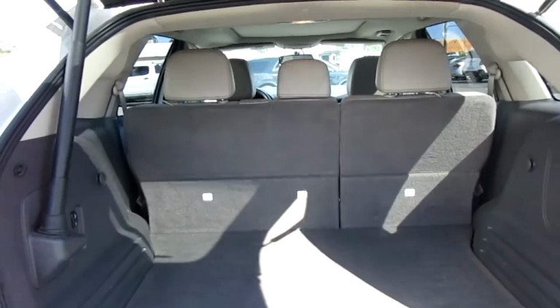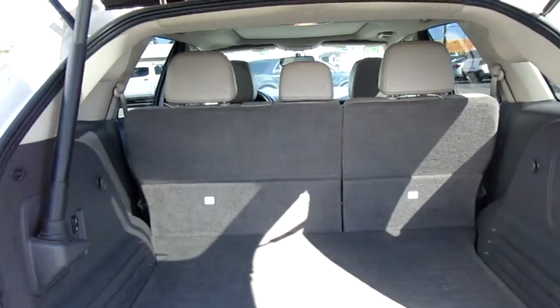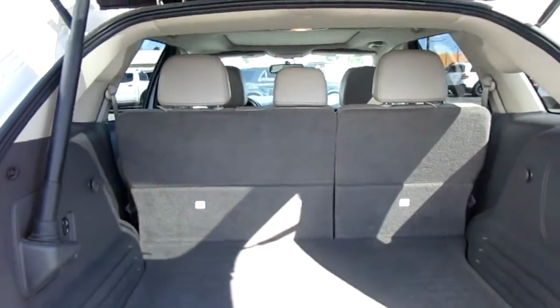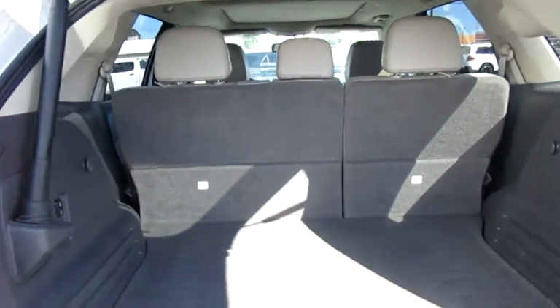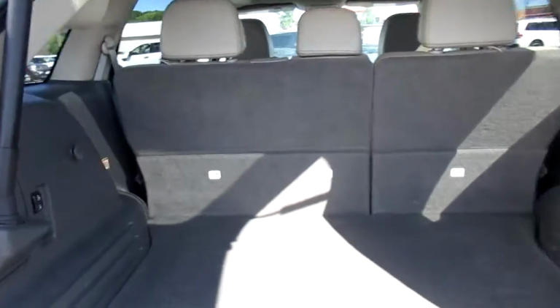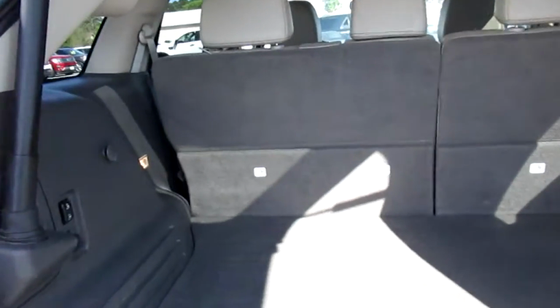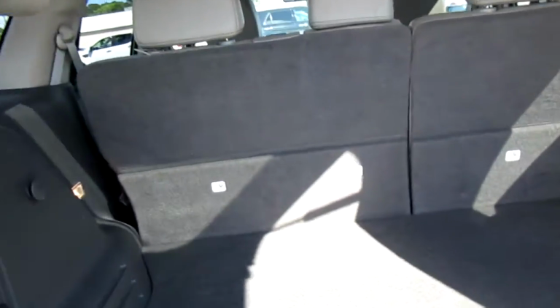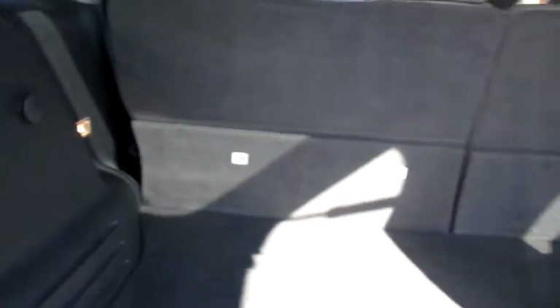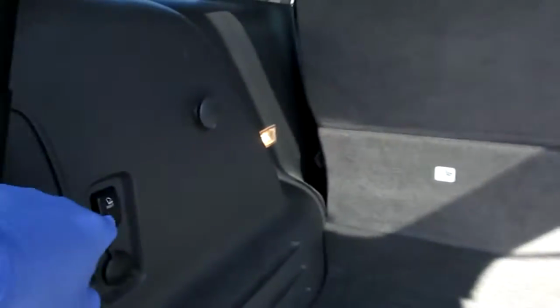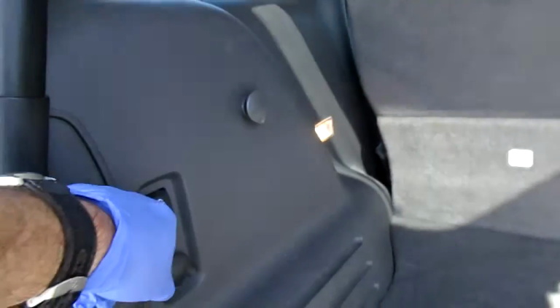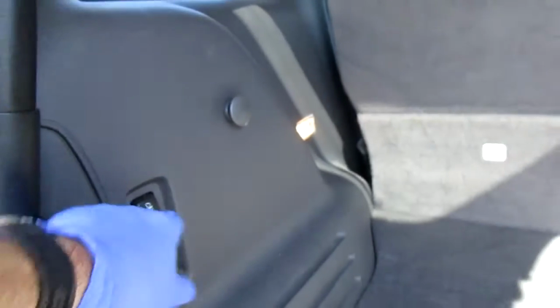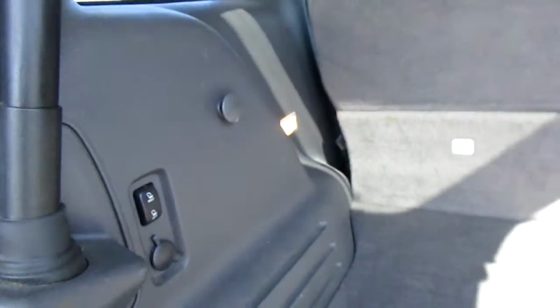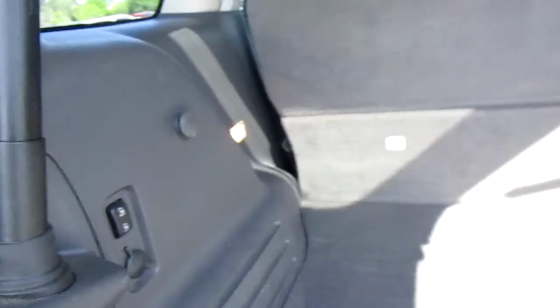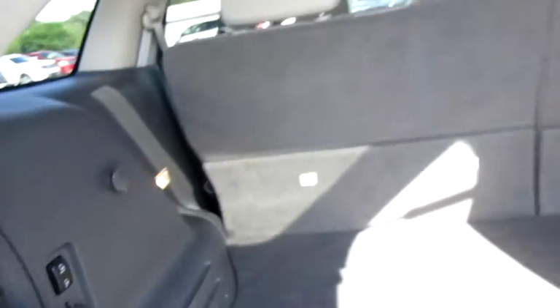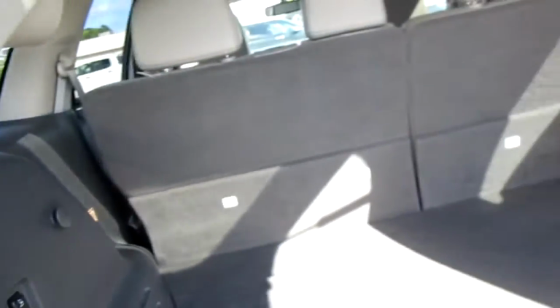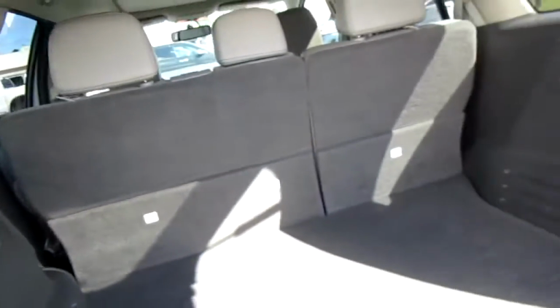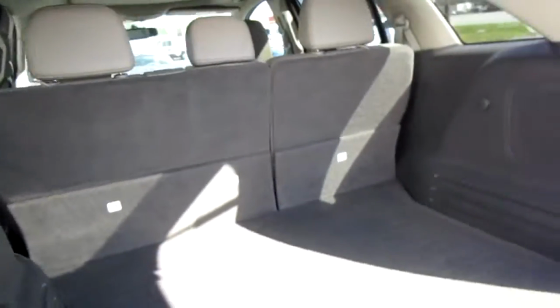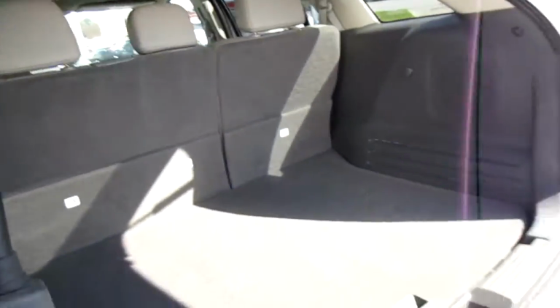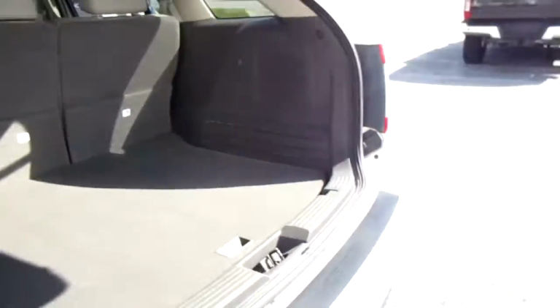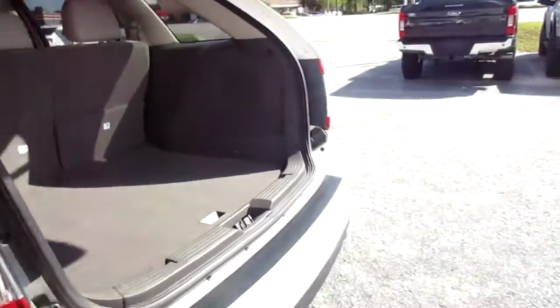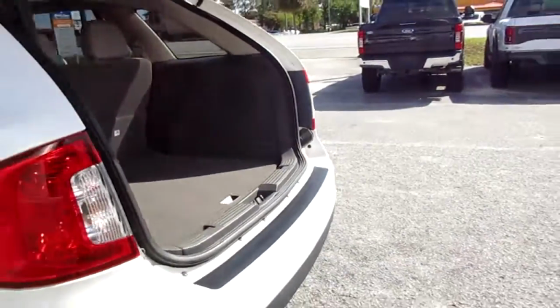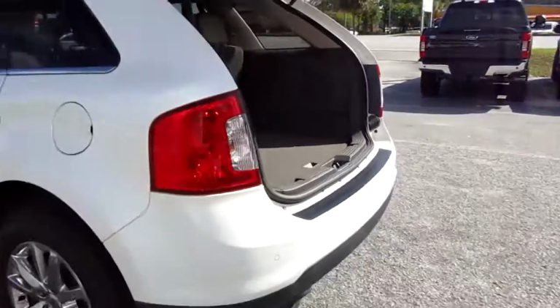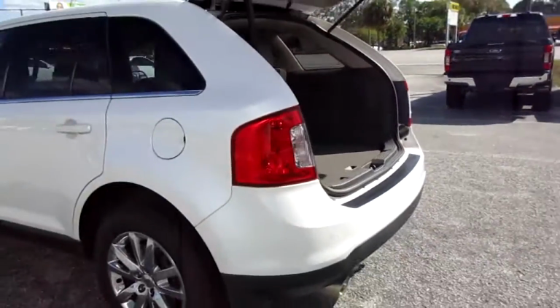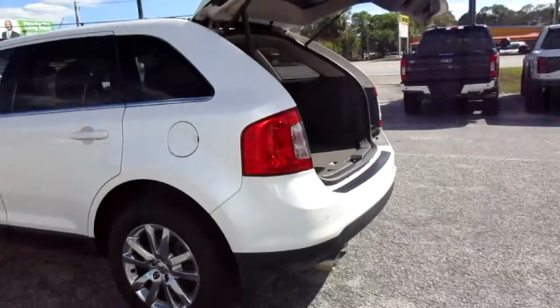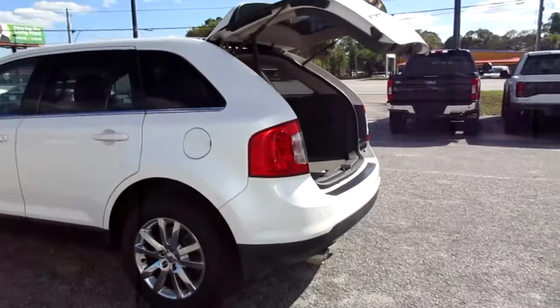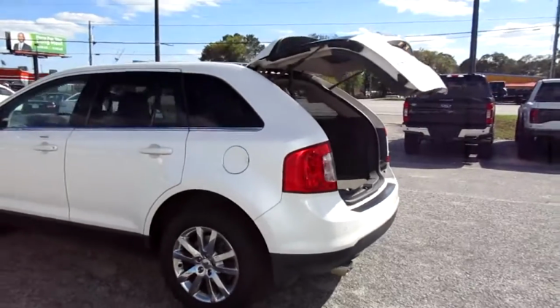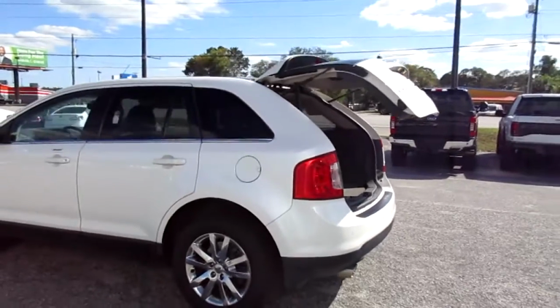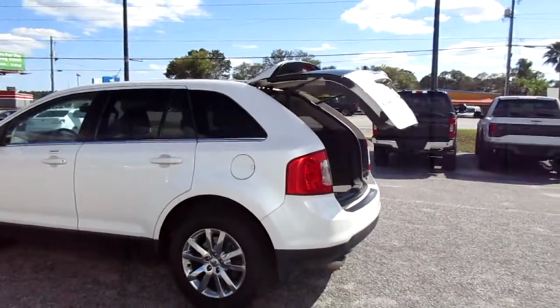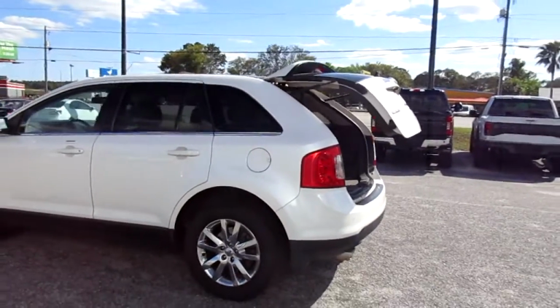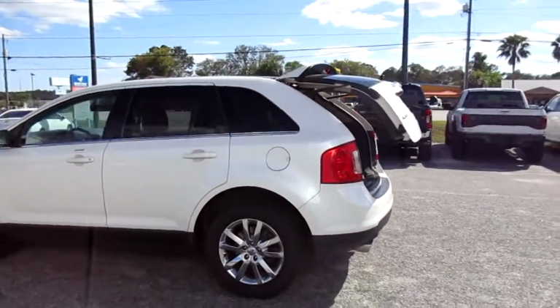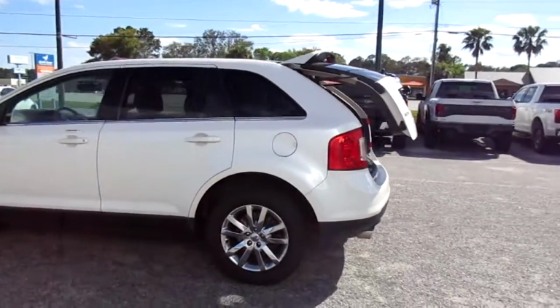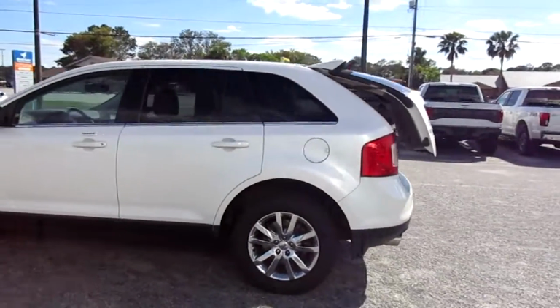You can also increase that cargo area by folding the seats forward if you don't have back passengers, and really have a huge area. These are great, tough, reliable family vehicles and are very comfortable.